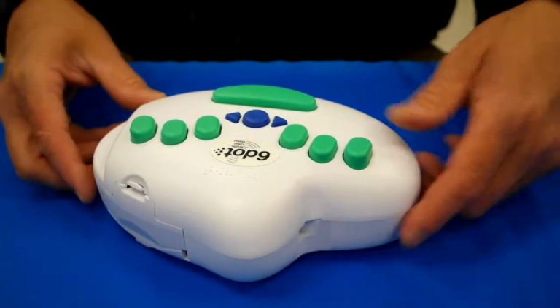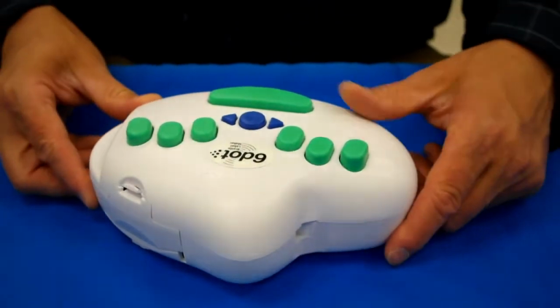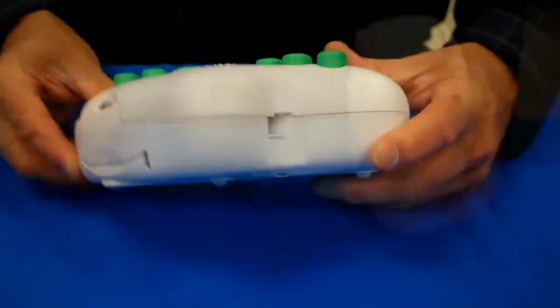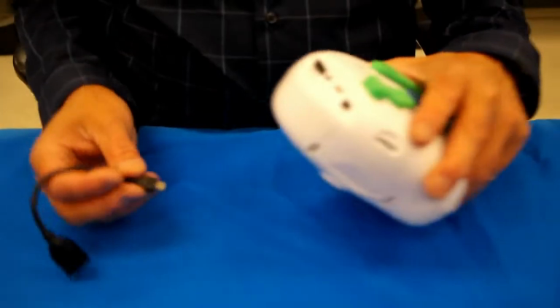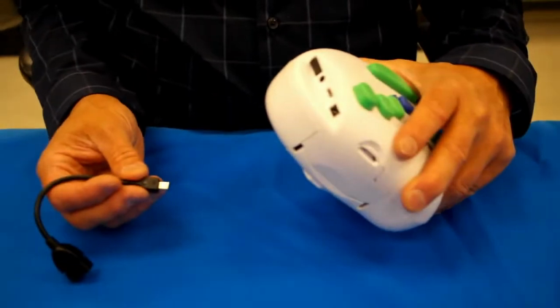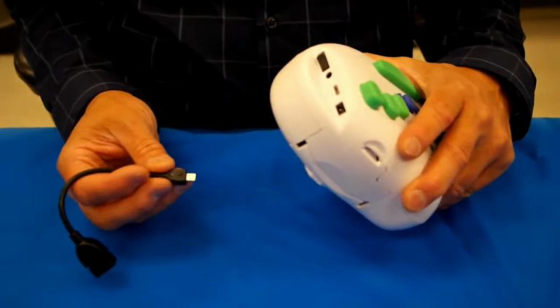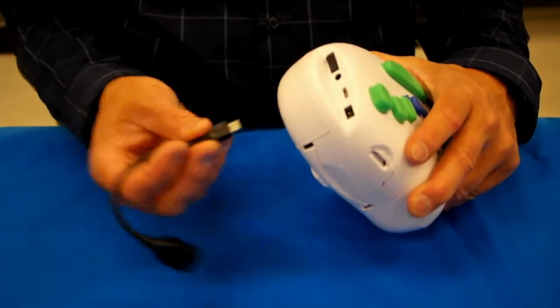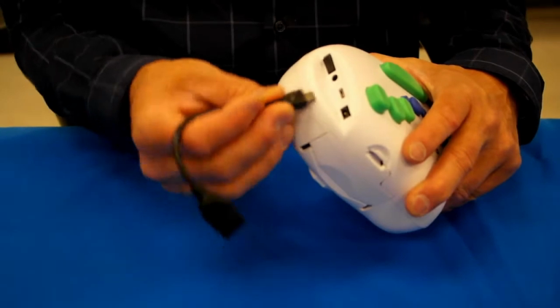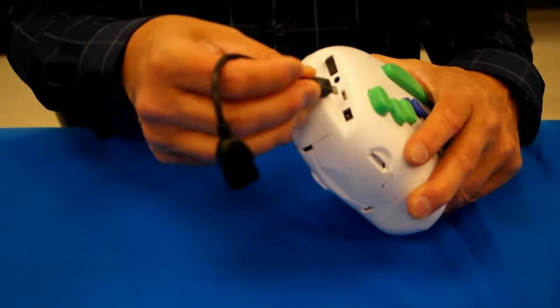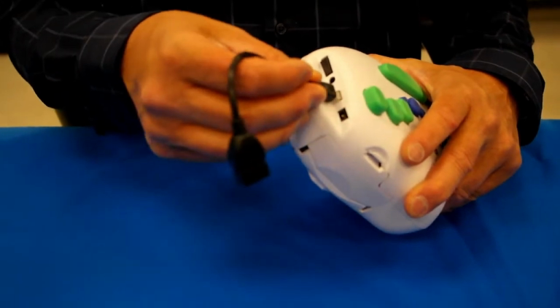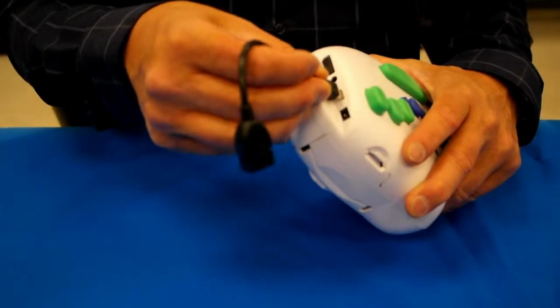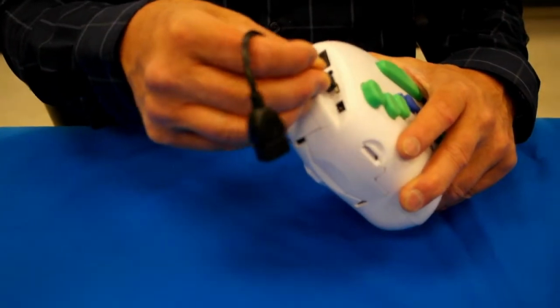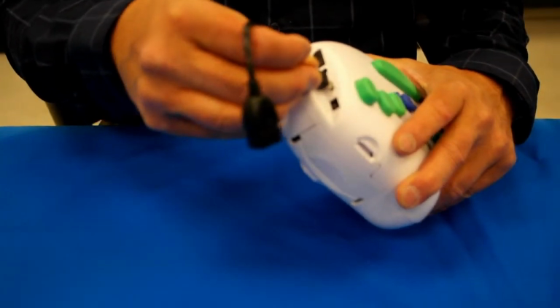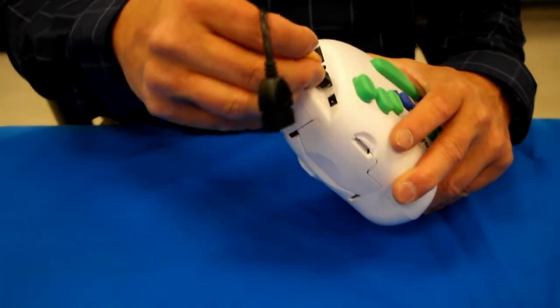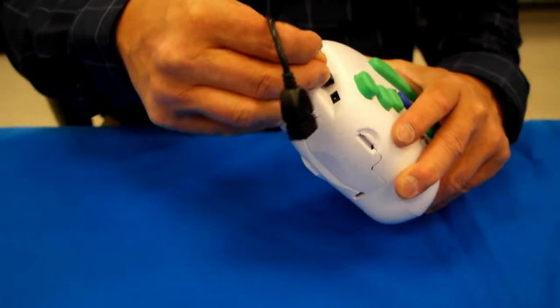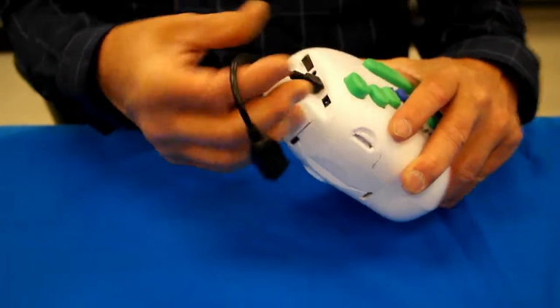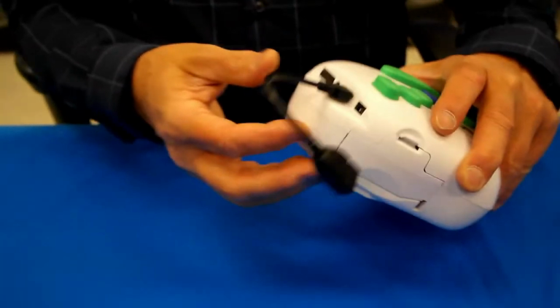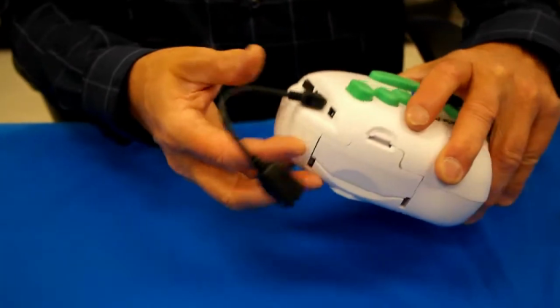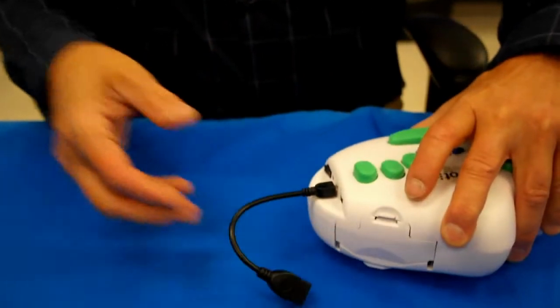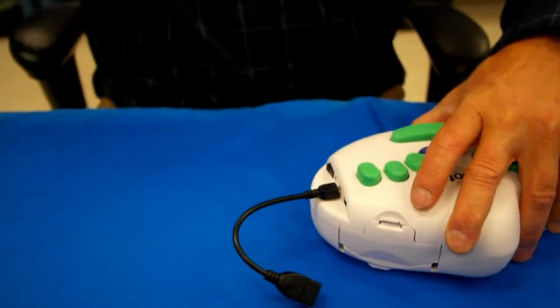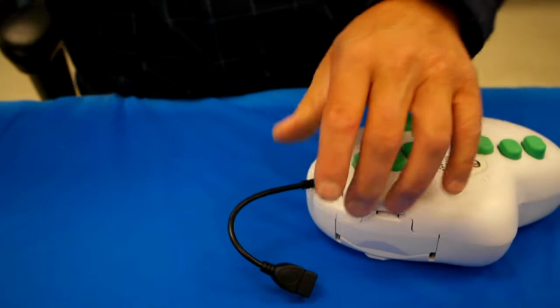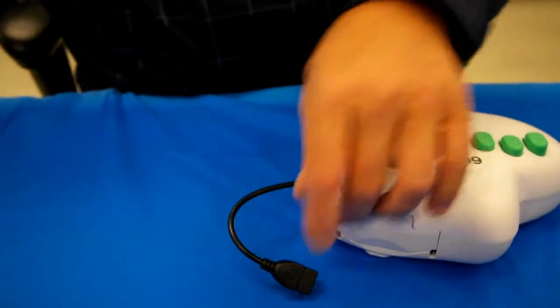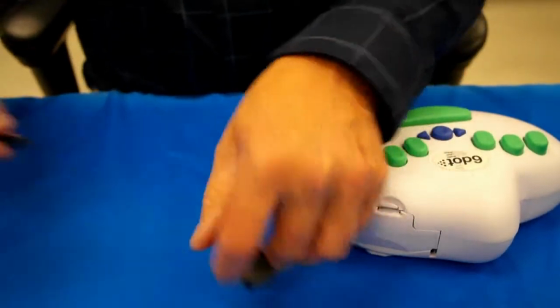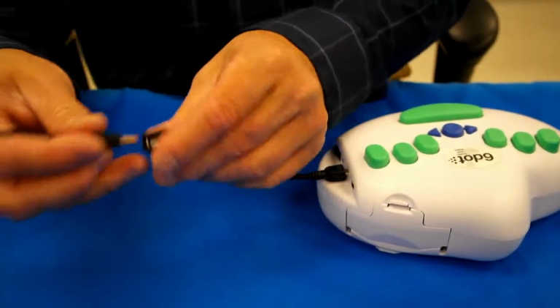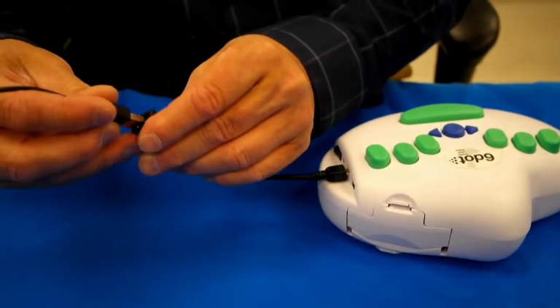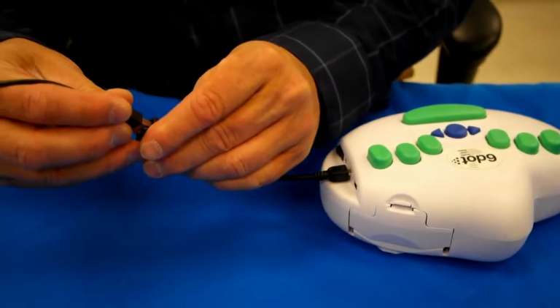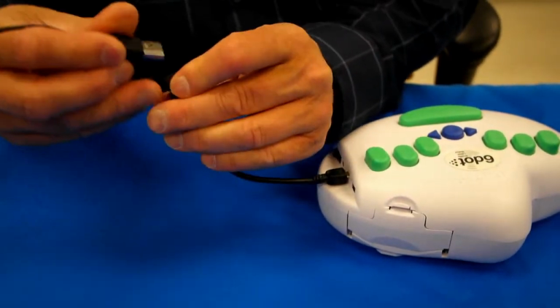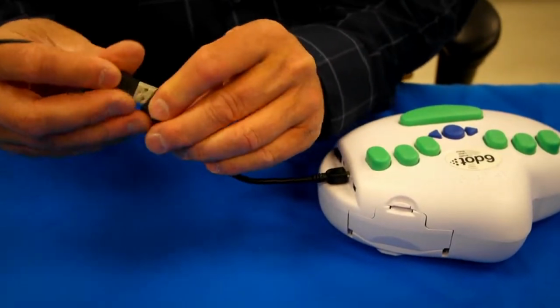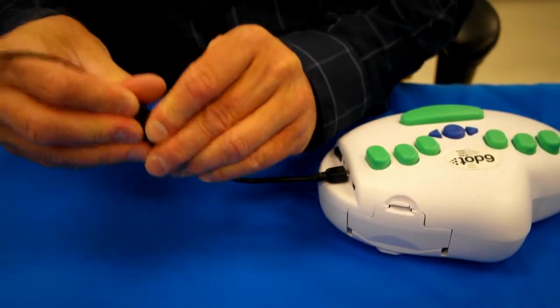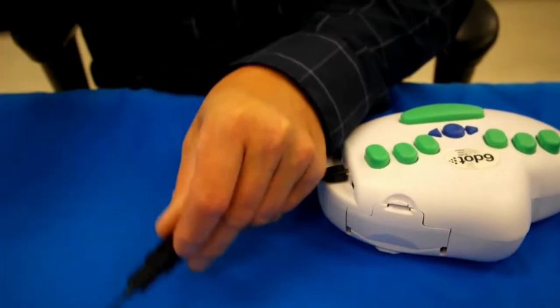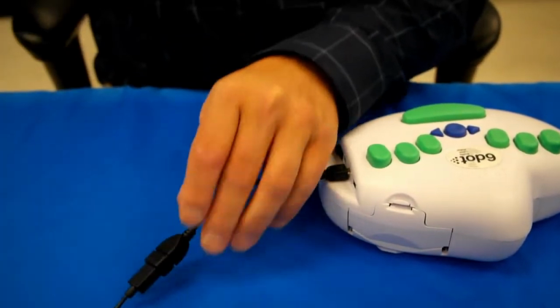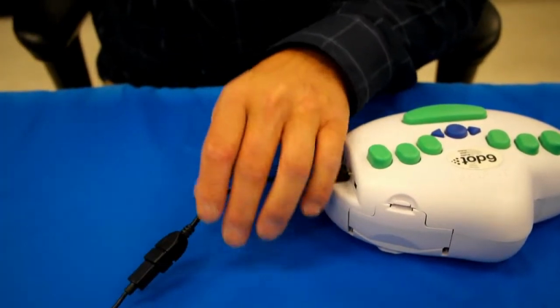To plug the QWERTY keyboard in, you need this micro-USB adapter. Plug that into that location there, and then you plug this into the USB, just like that.